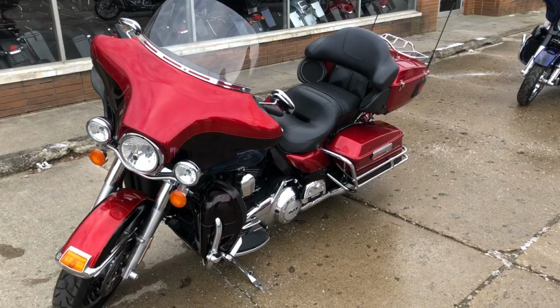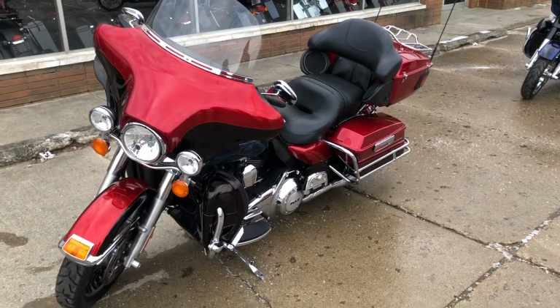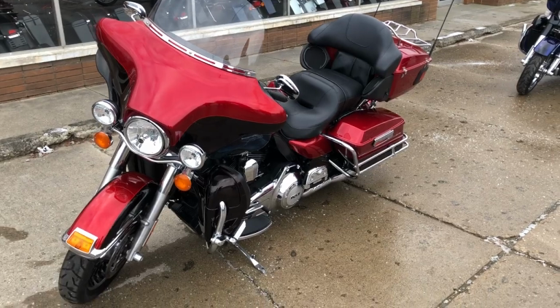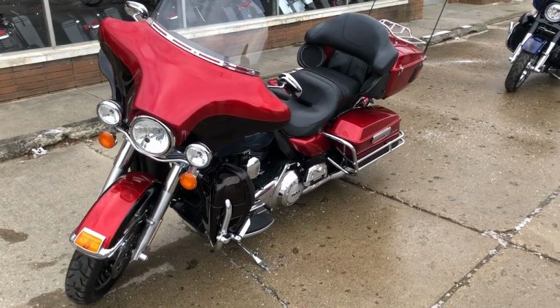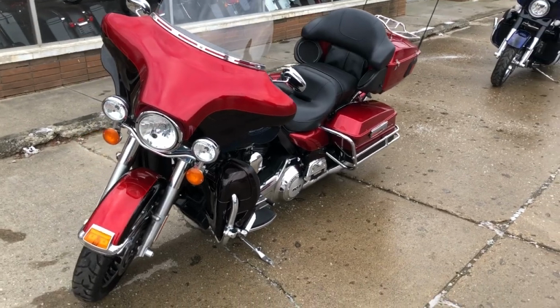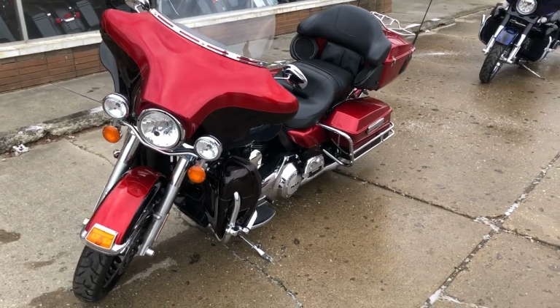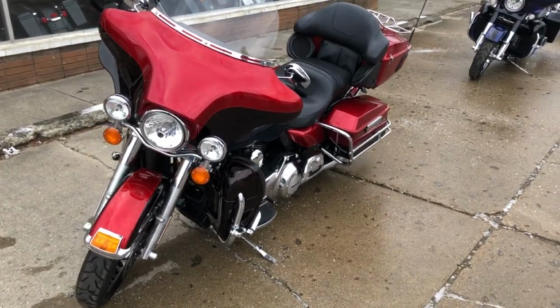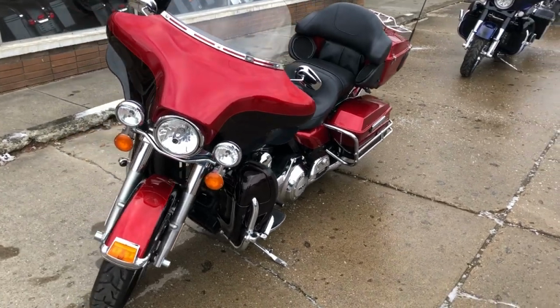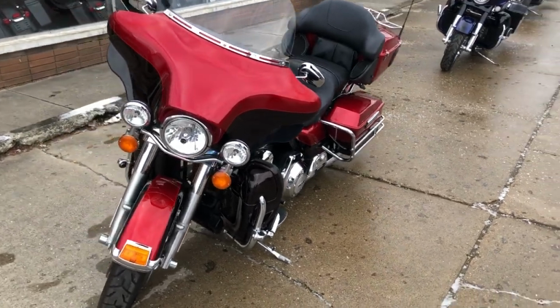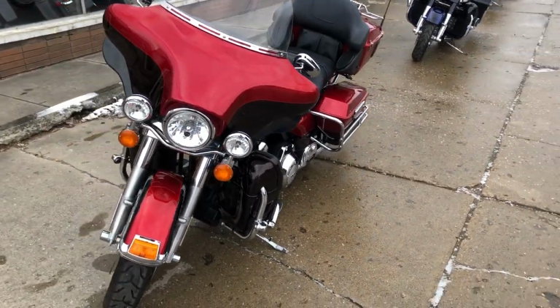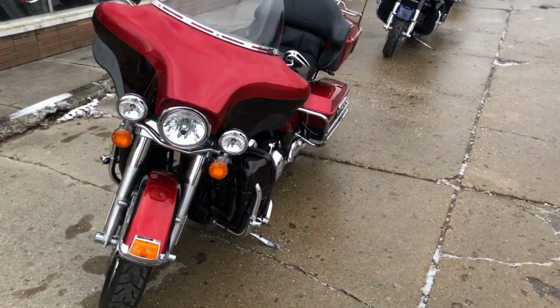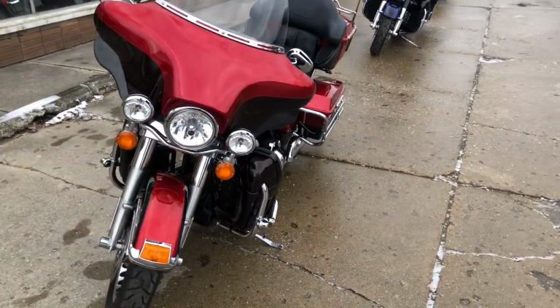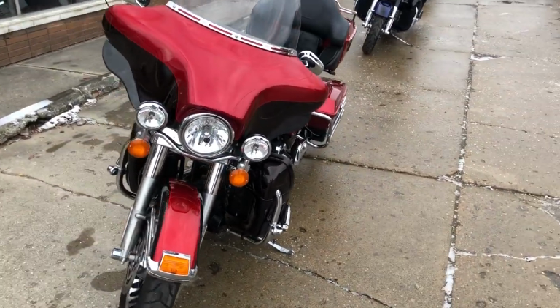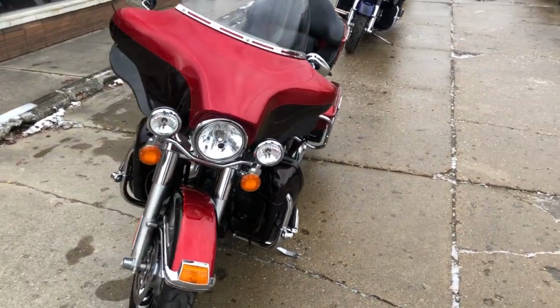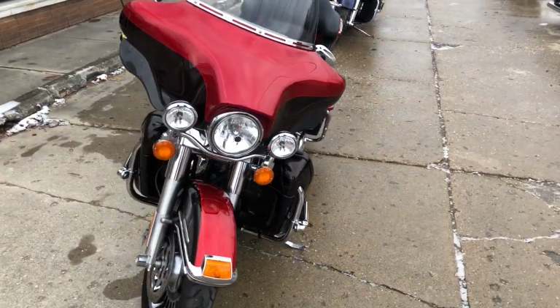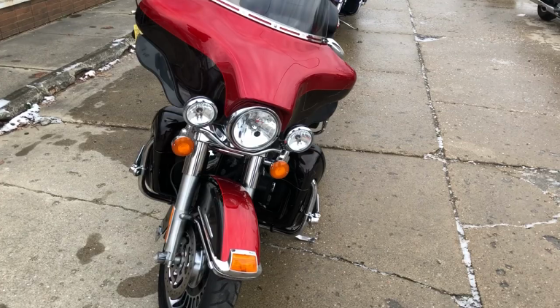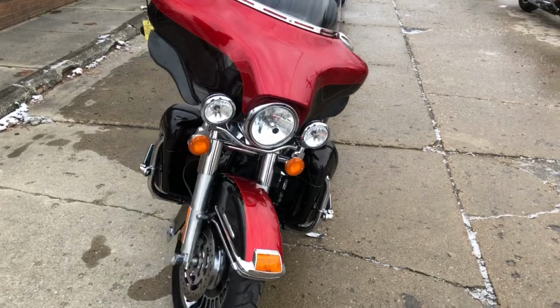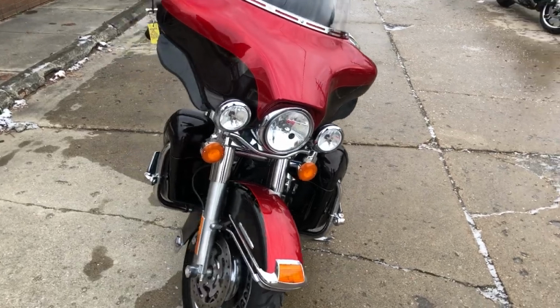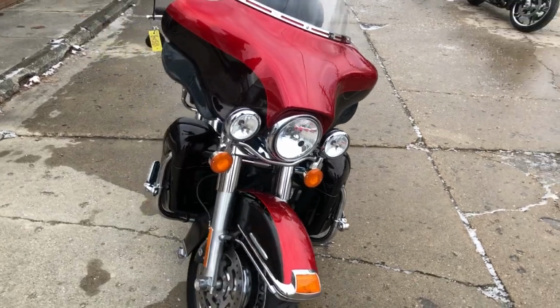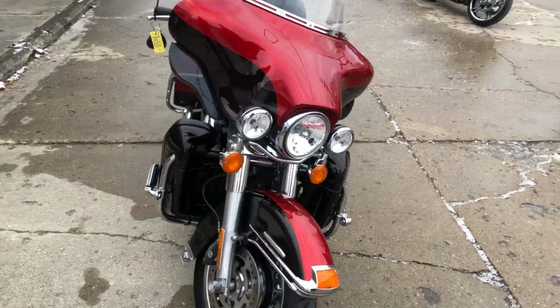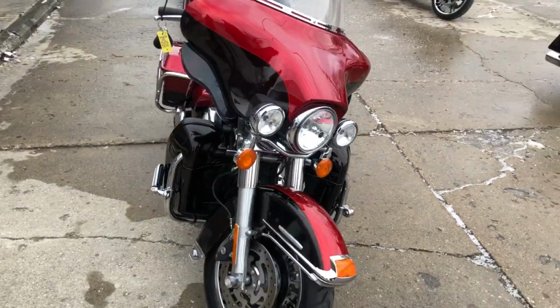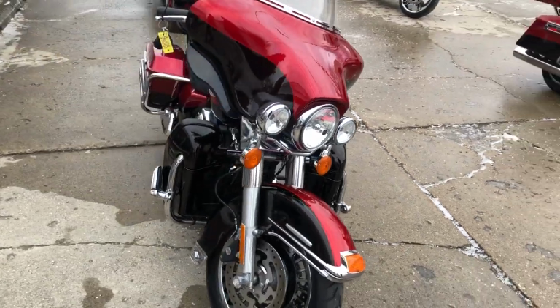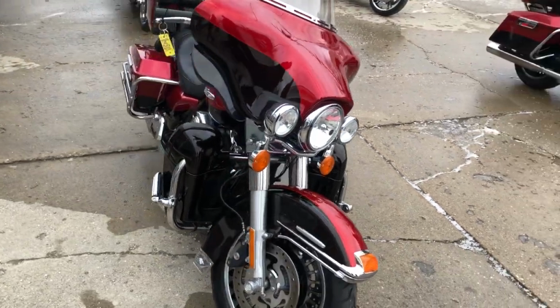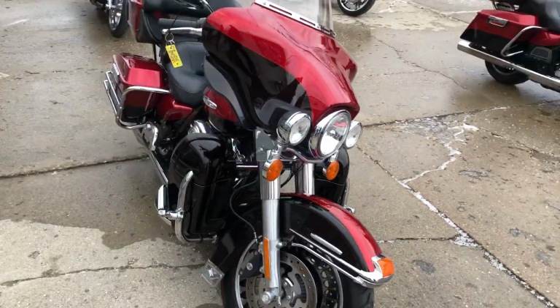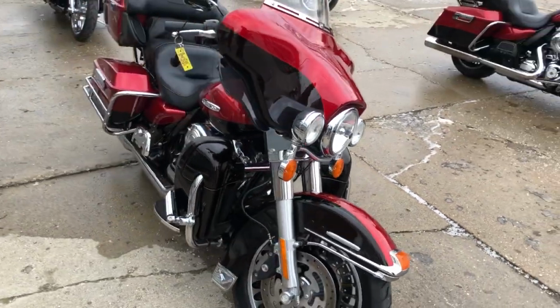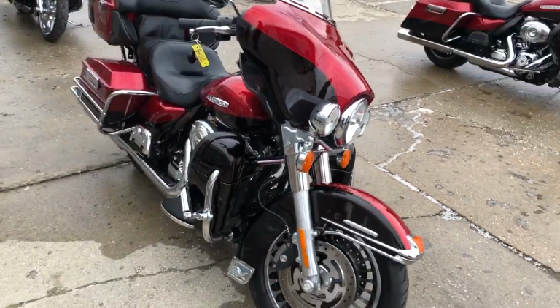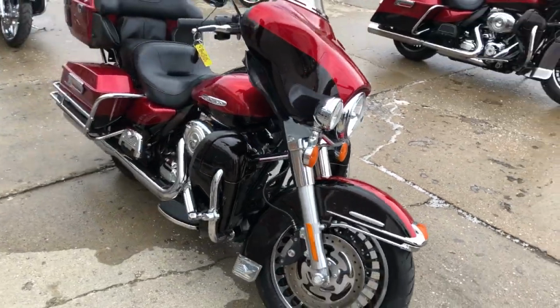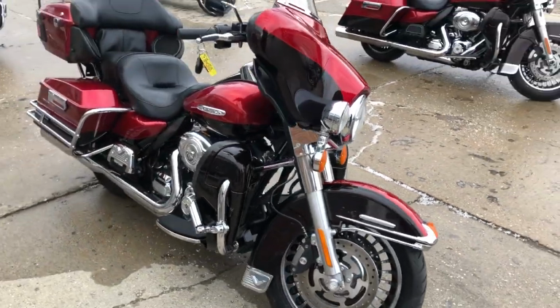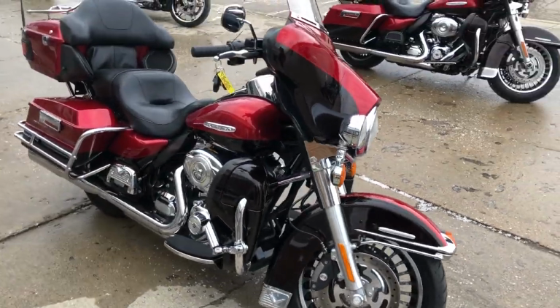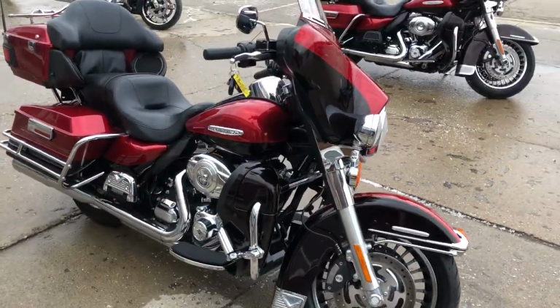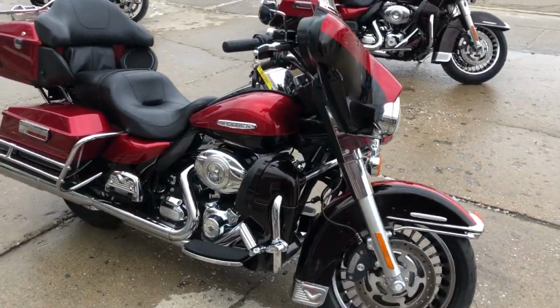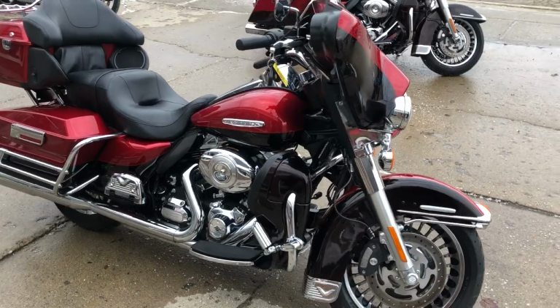Hey guys, ApprovalPowerSports.com here, doing some videos on some stuff that just came in. We've got a 2013 Ultra Limited for sale, only 23,149 miles.